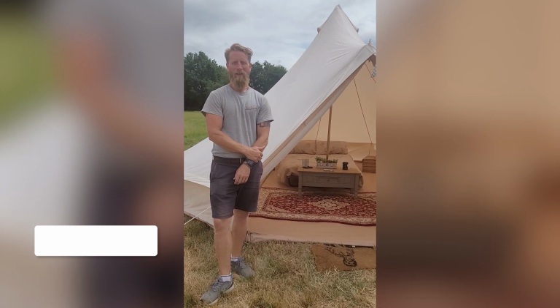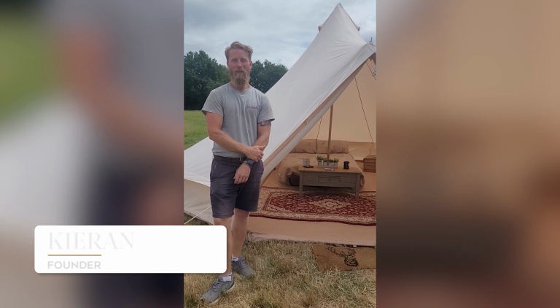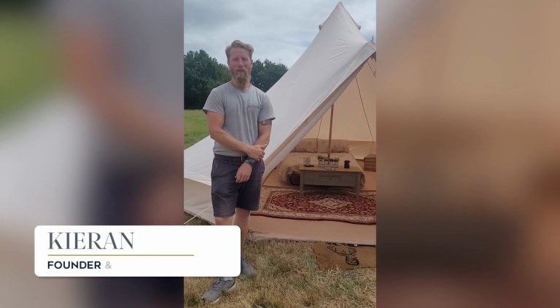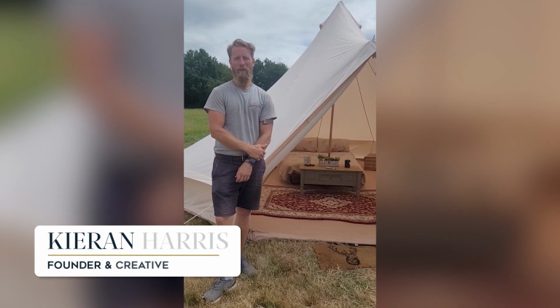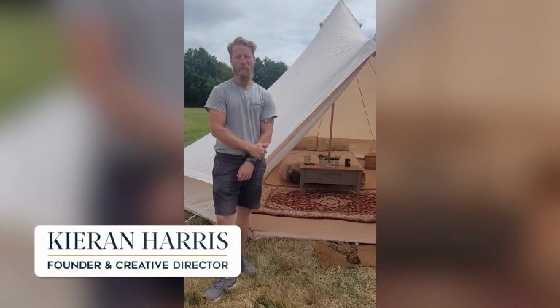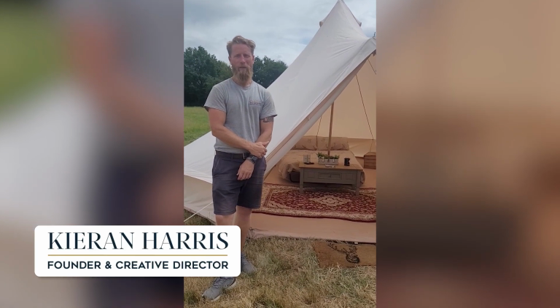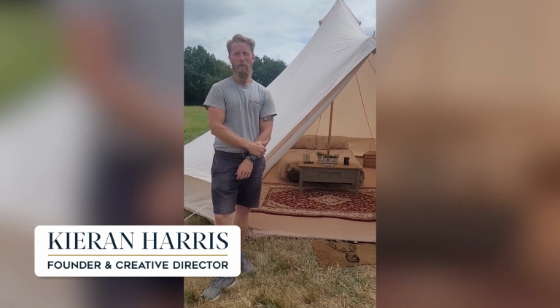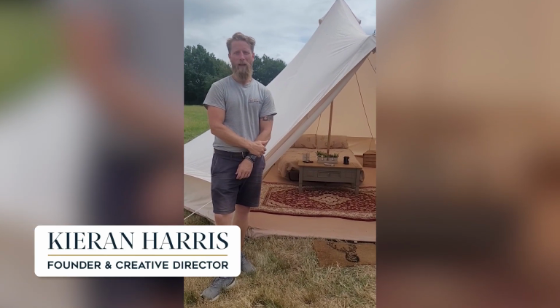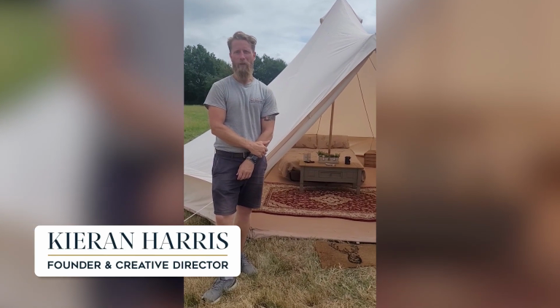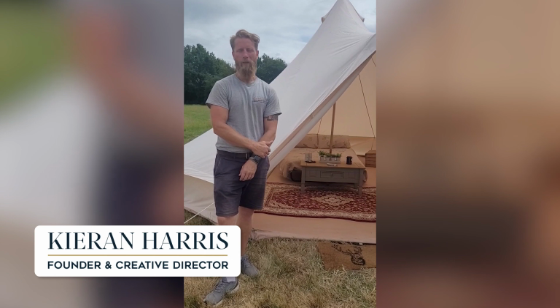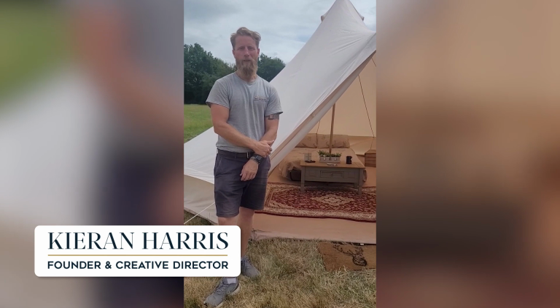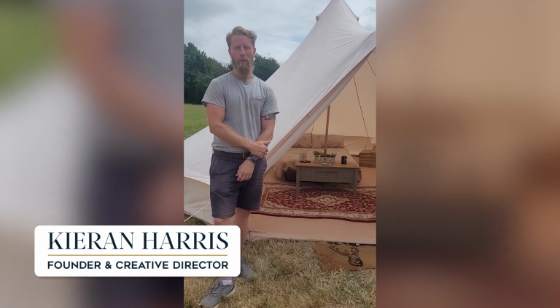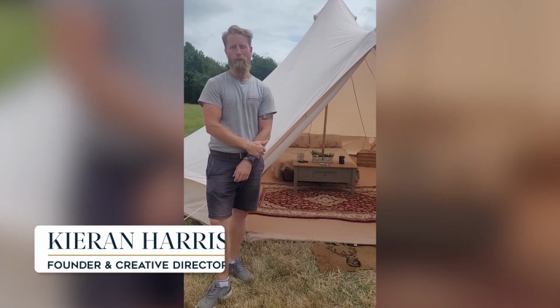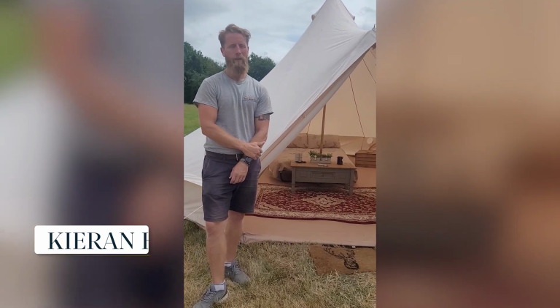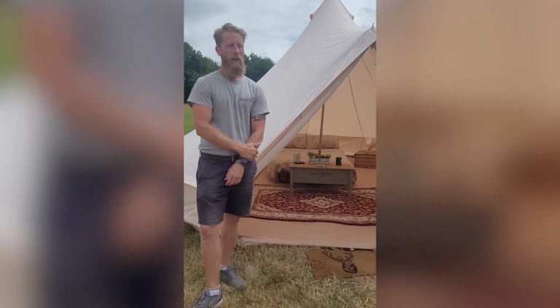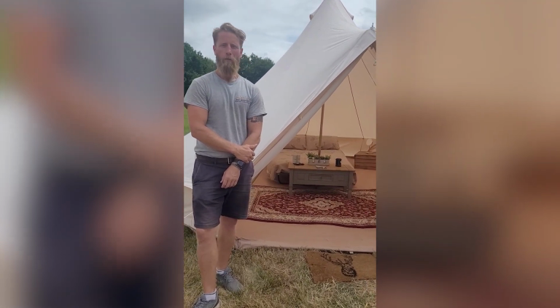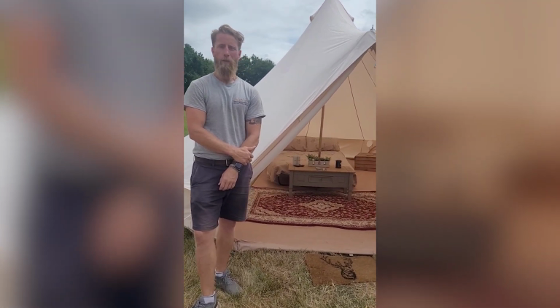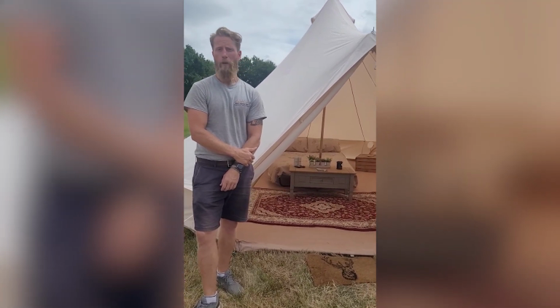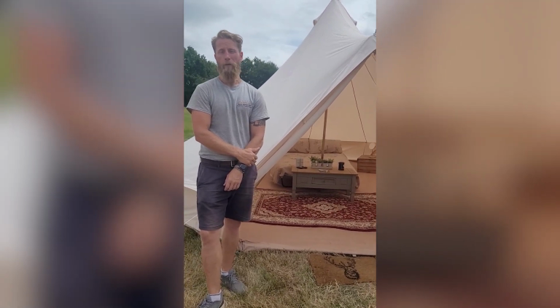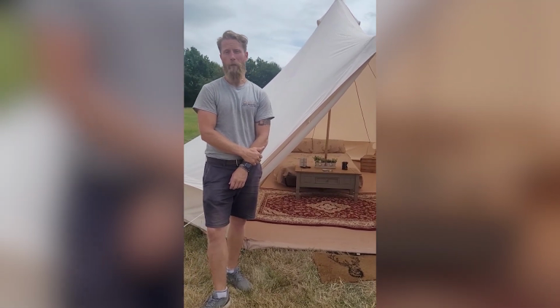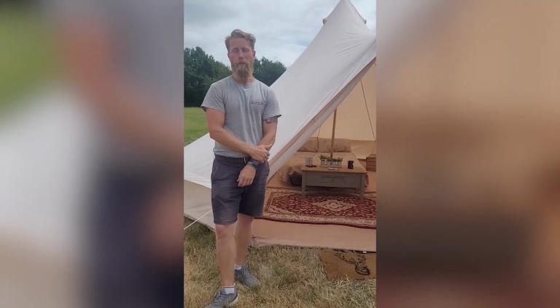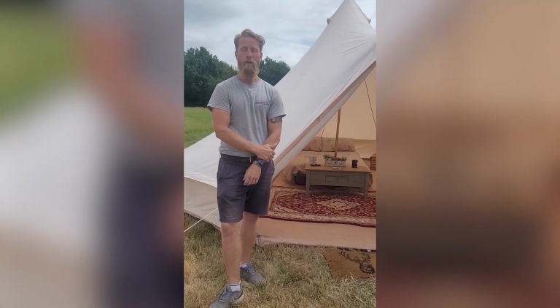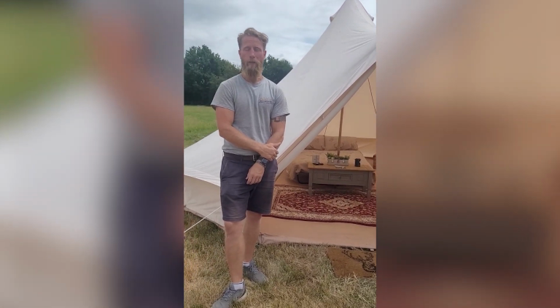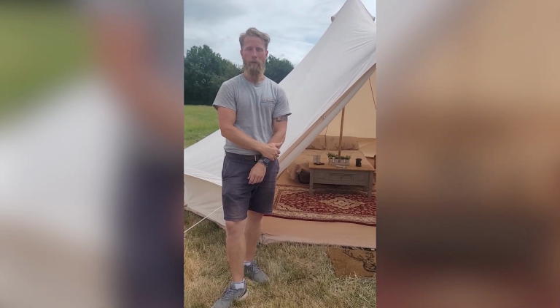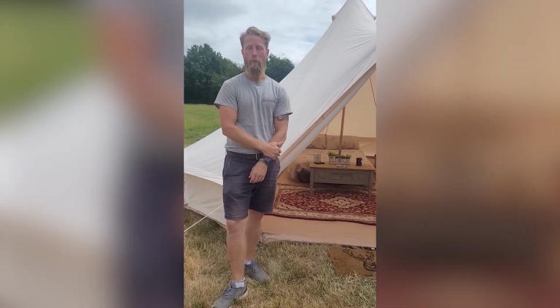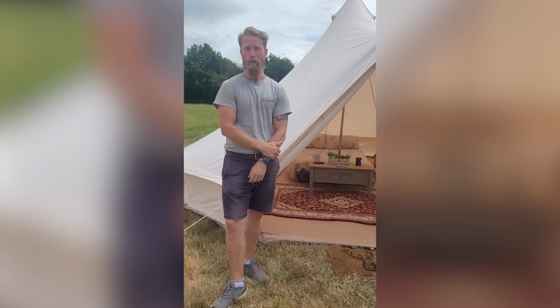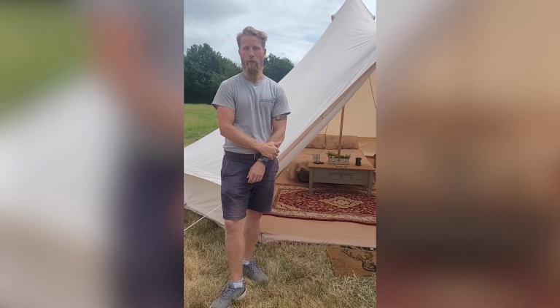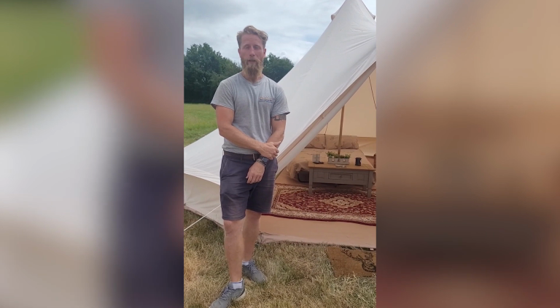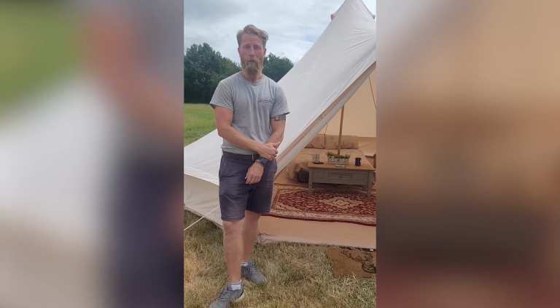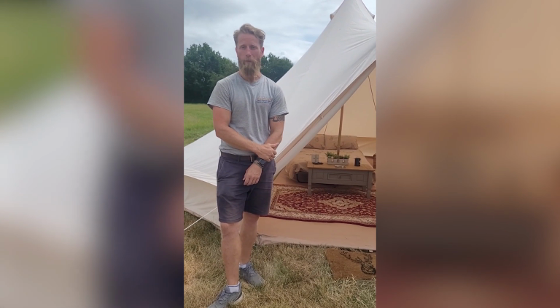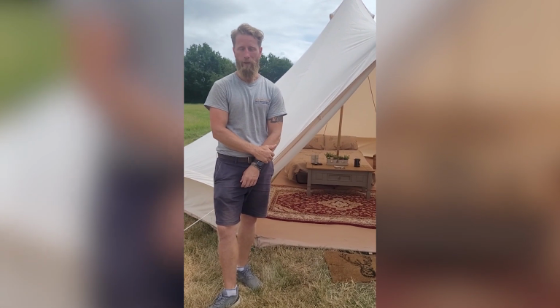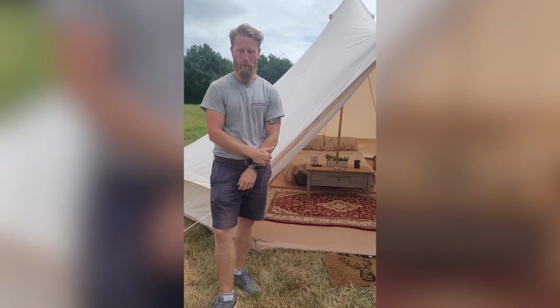Hello, I'm Kieran Harris, founder and Greenfield director here at Great British Tents. Unfortunately, all great things have come to an end — the wedding is finished, the party is over, and now we come to take down the bell tent.